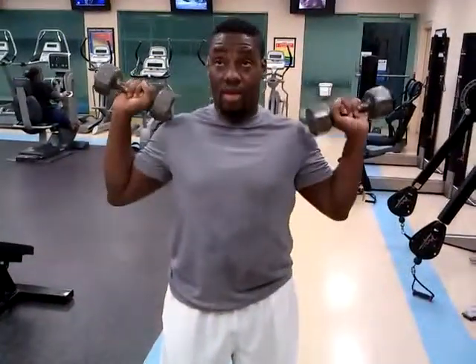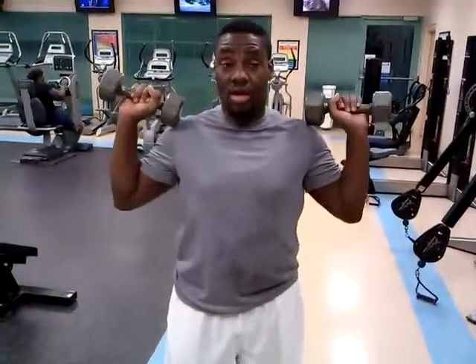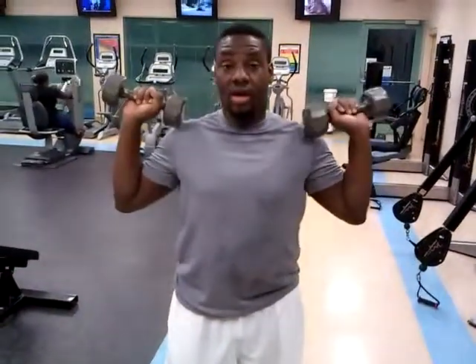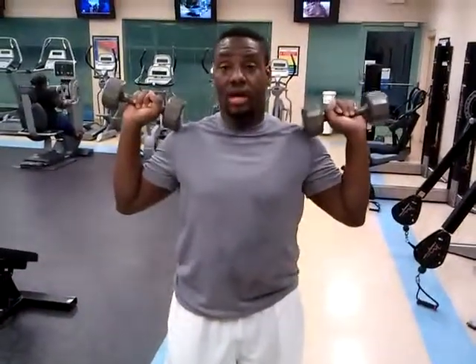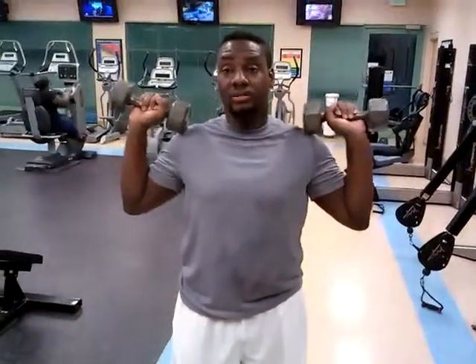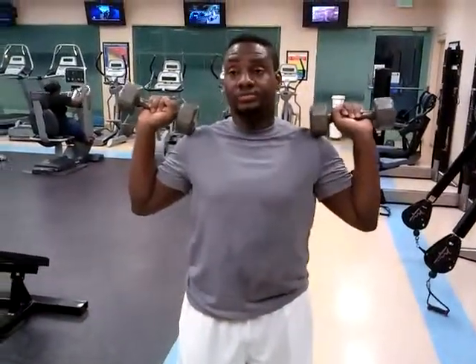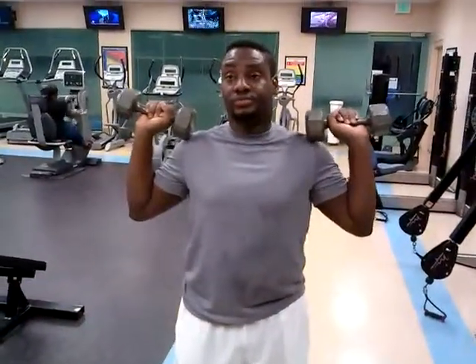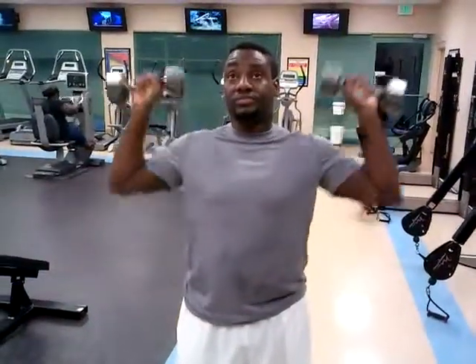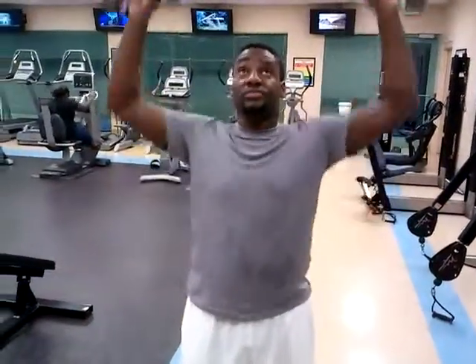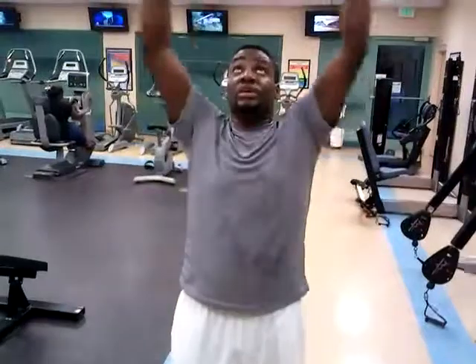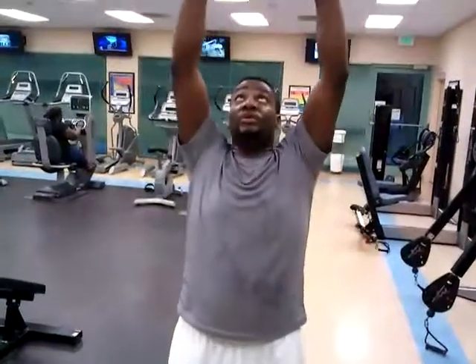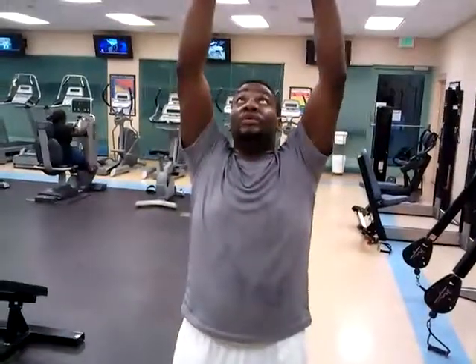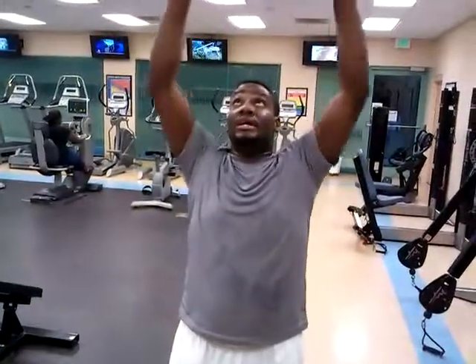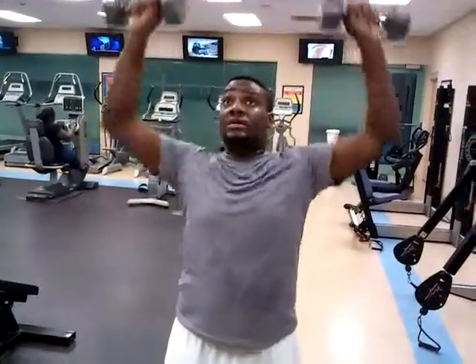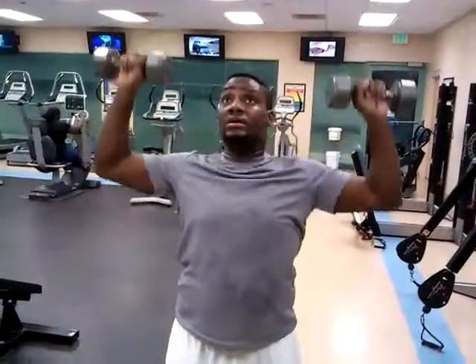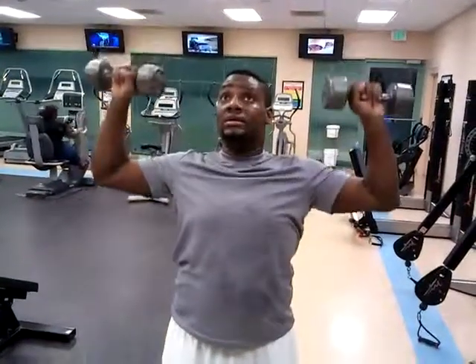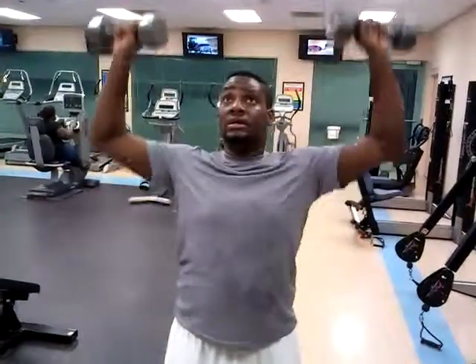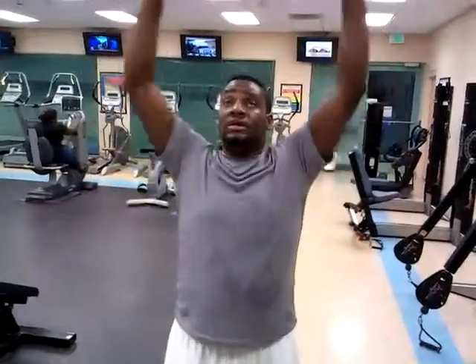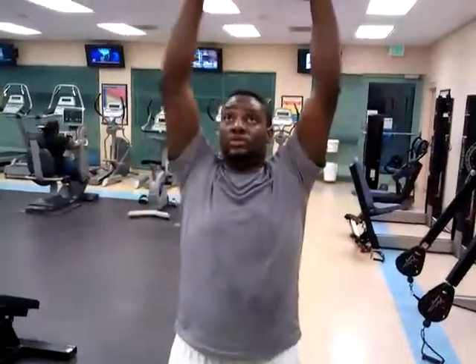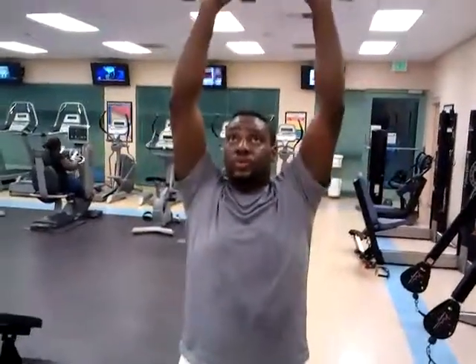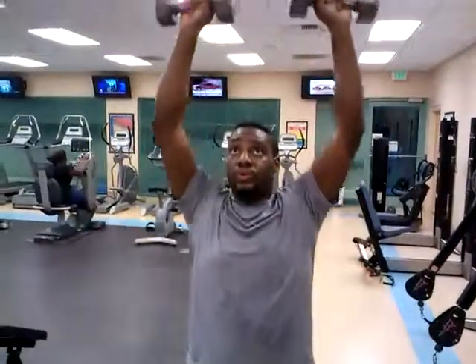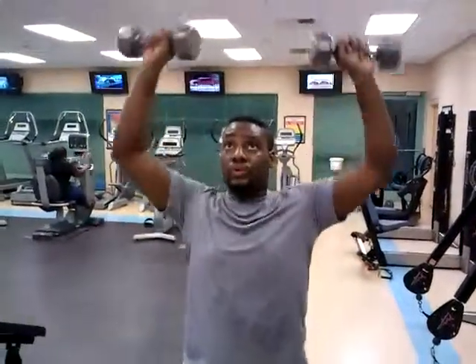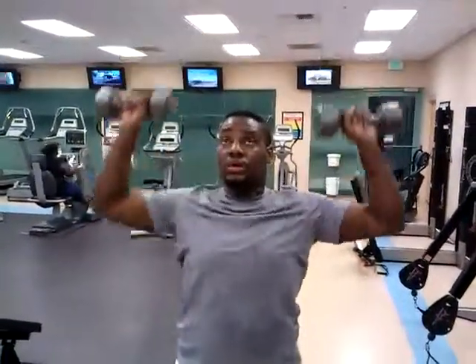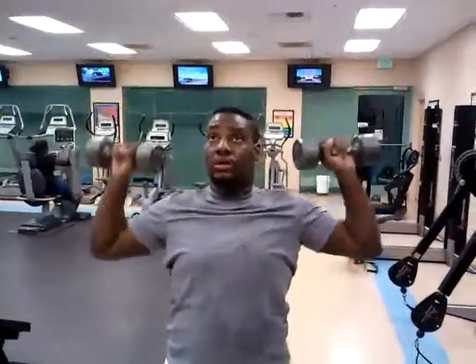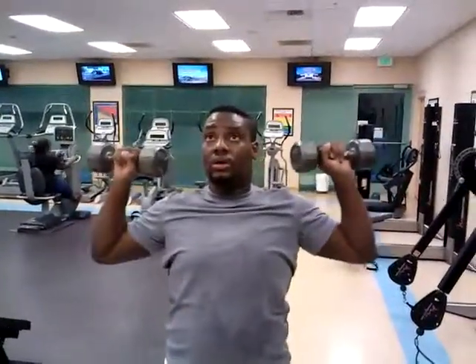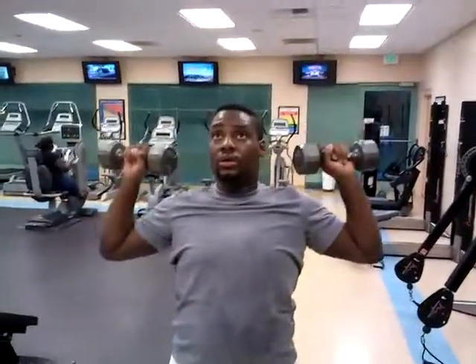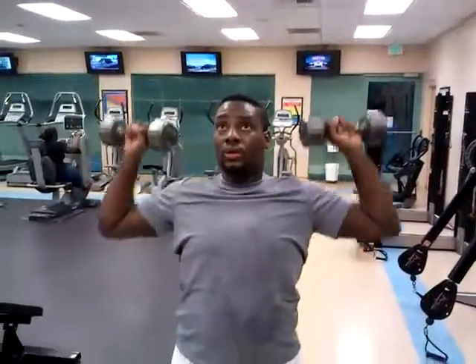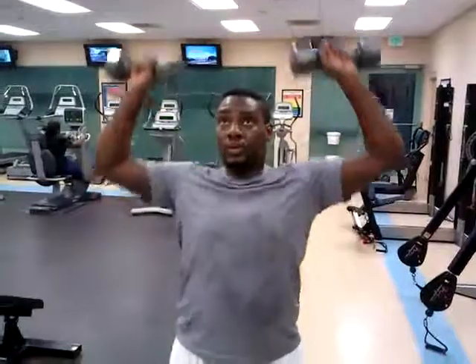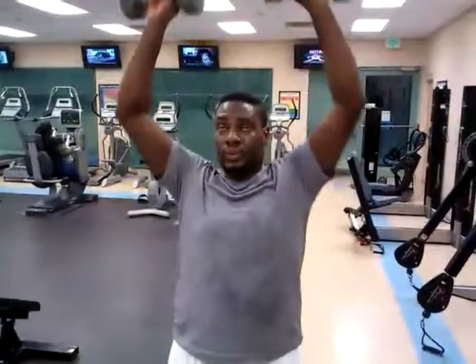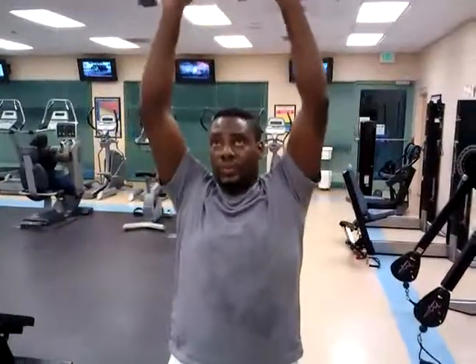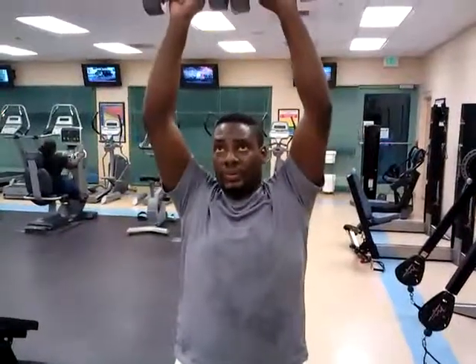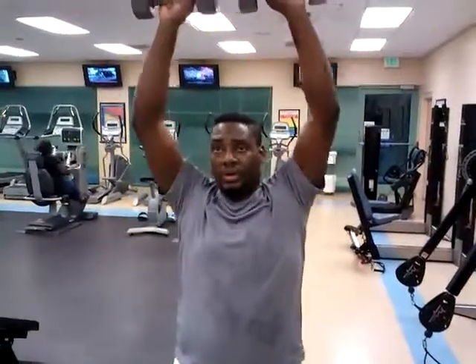Alright, let's get it, do 20. There you go, breathe — exhale on the up, inhale coming down, exhale pushing up. Good job.